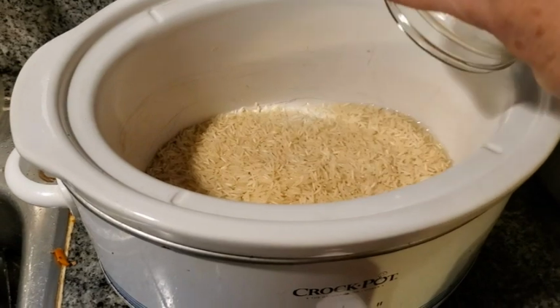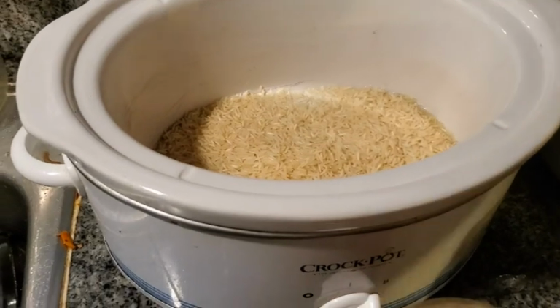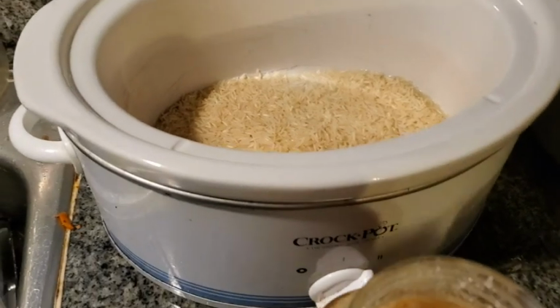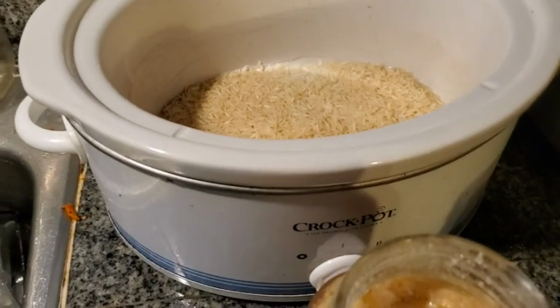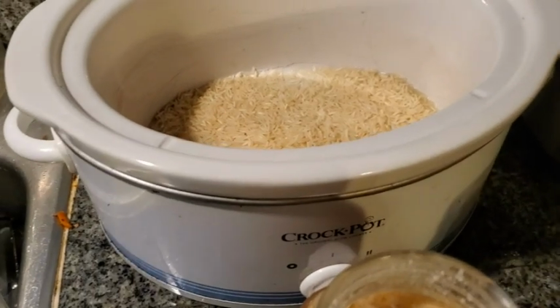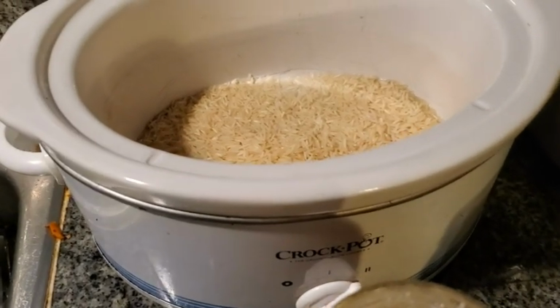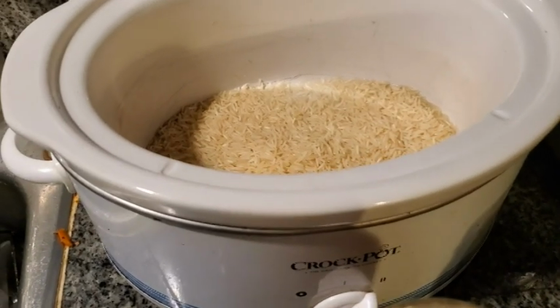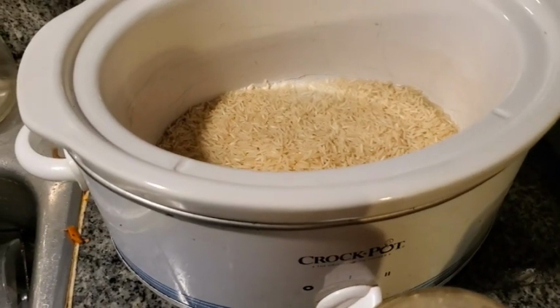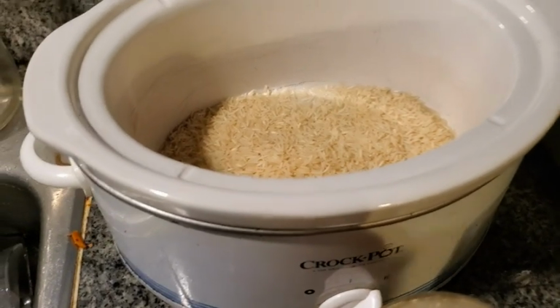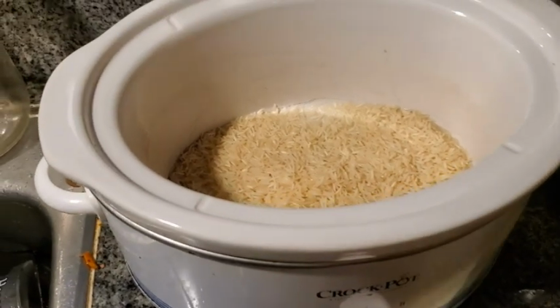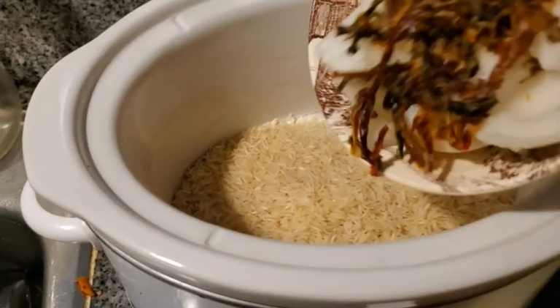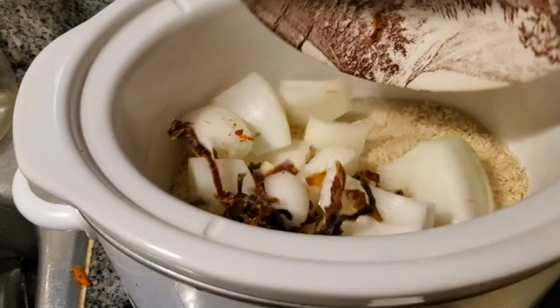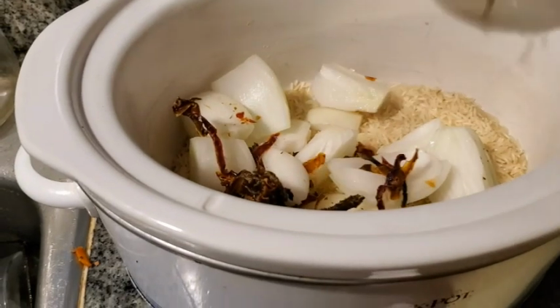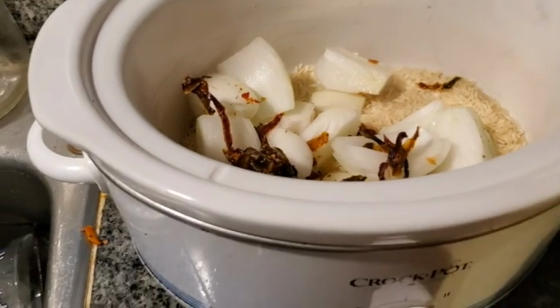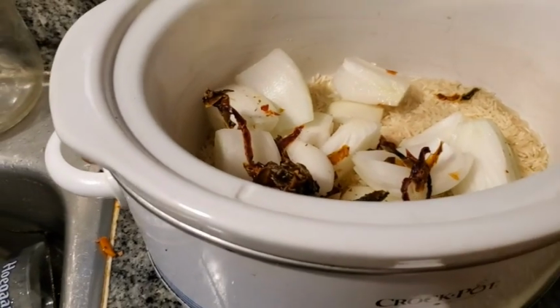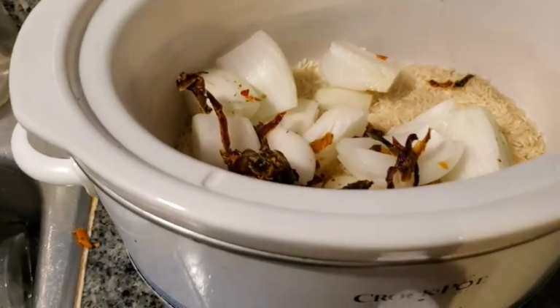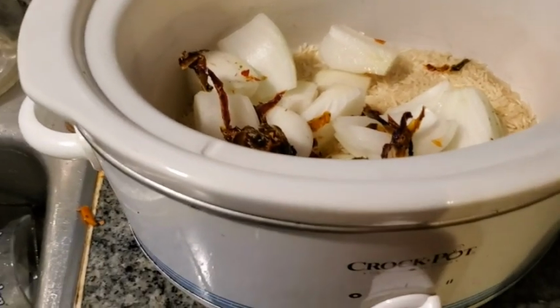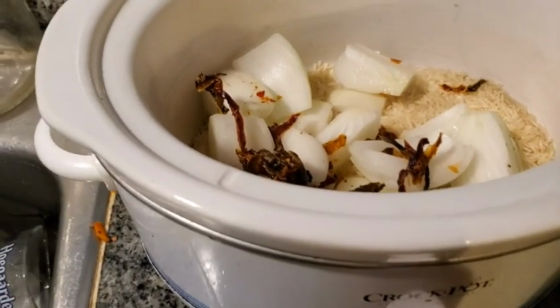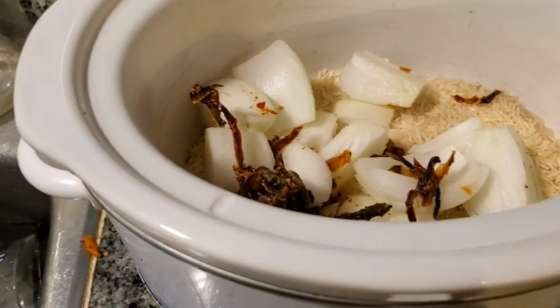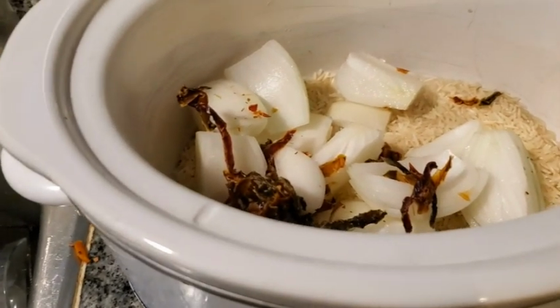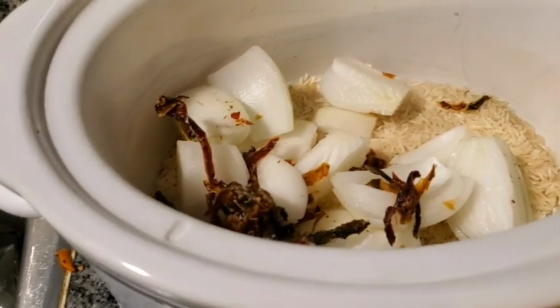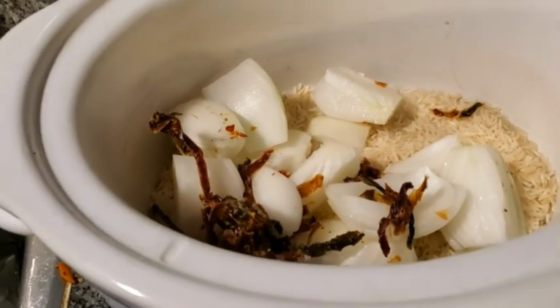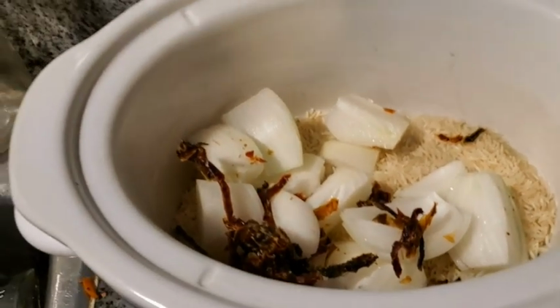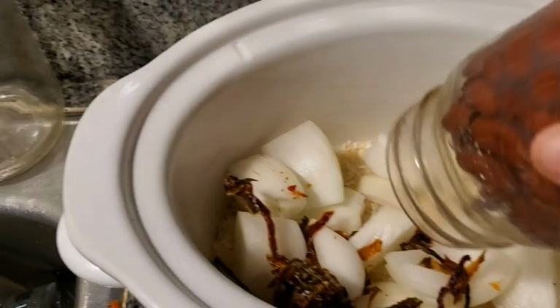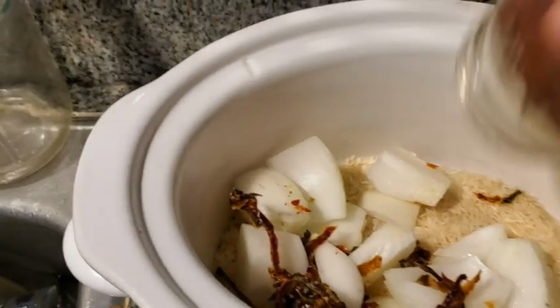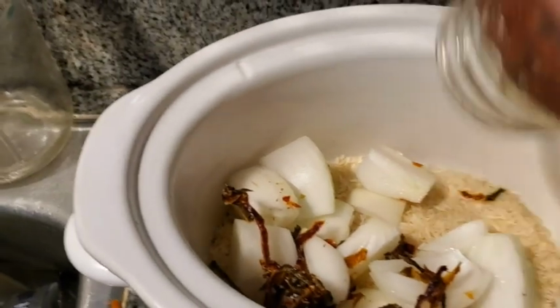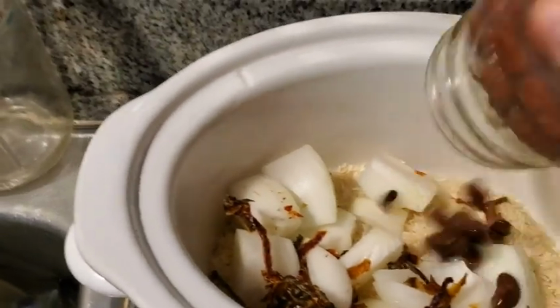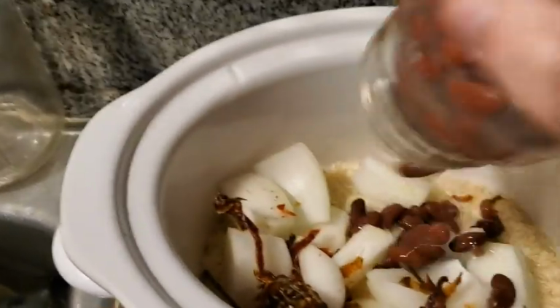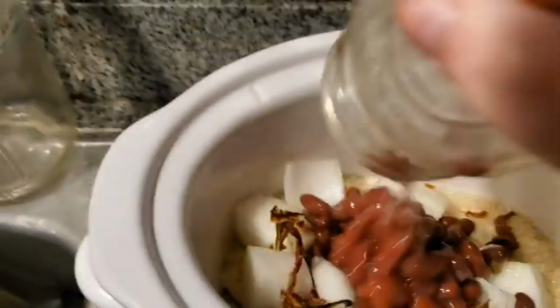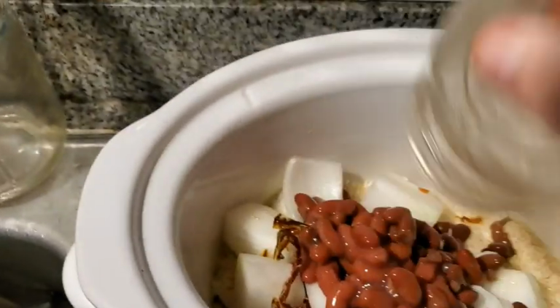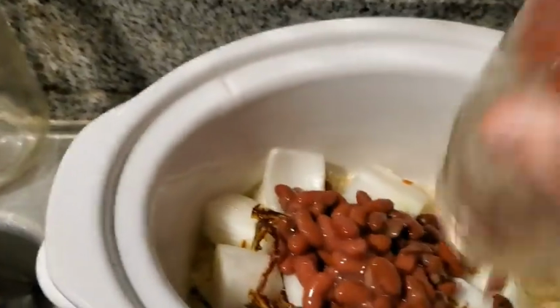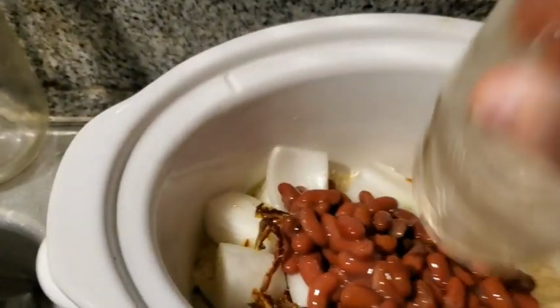I made turkey soup, and Howie was like, oh, that's delicious — but you know what, I'm craving ham. Well, this is the only ham we have, so I said okay, I will make red beans and rice.